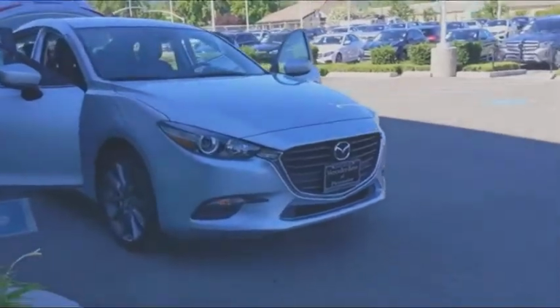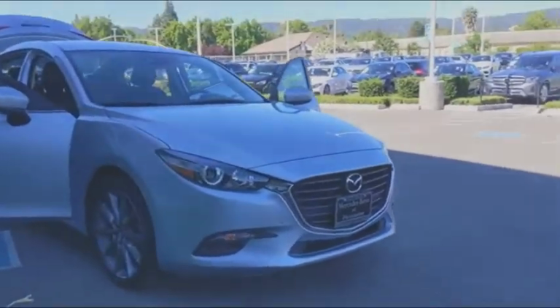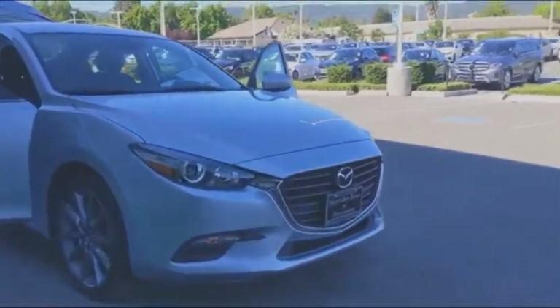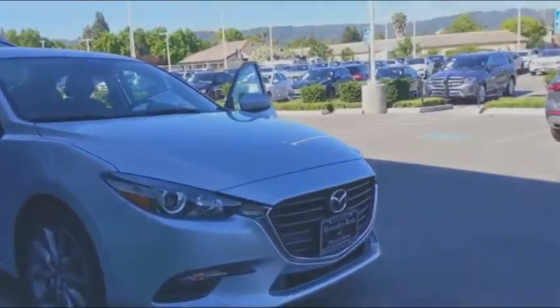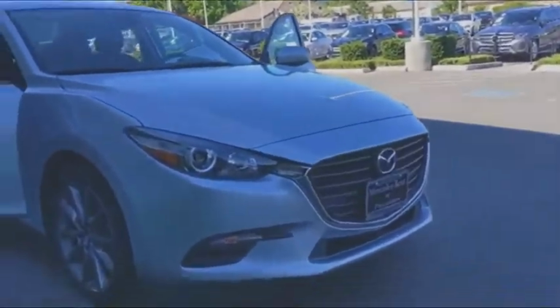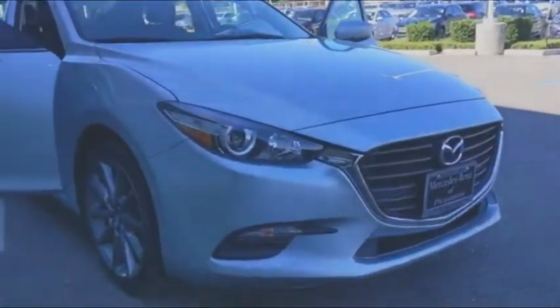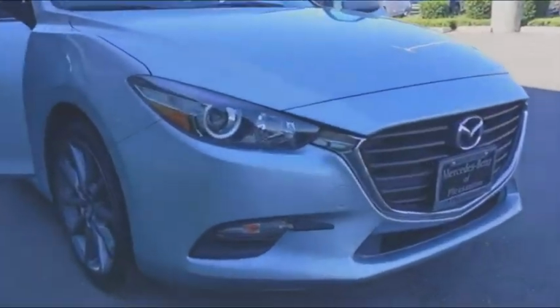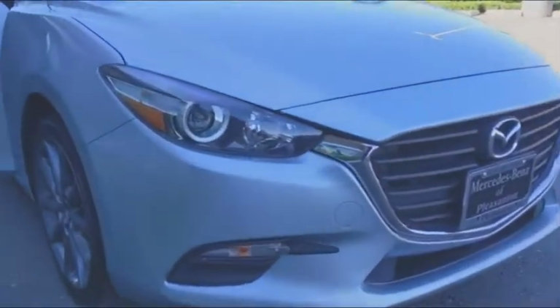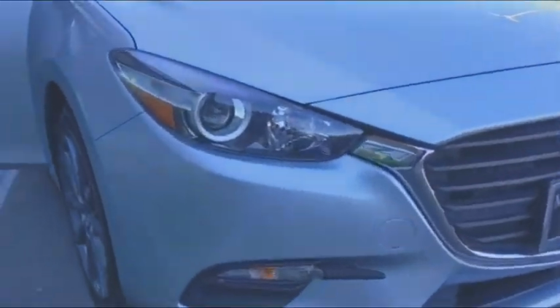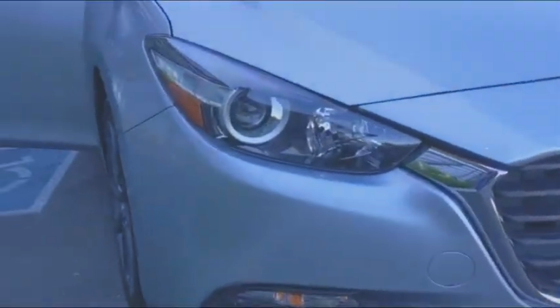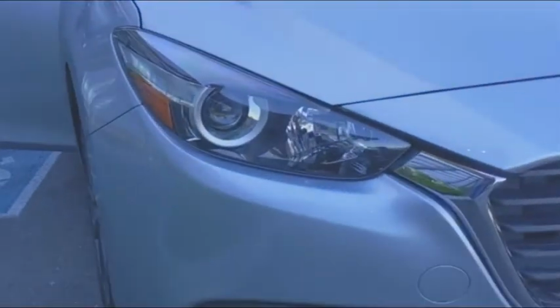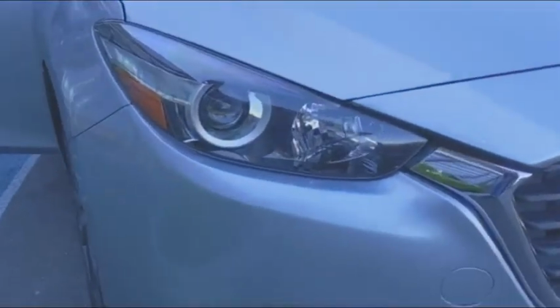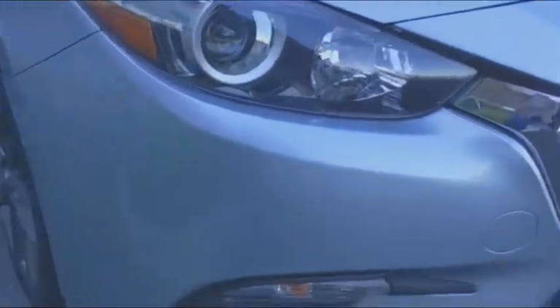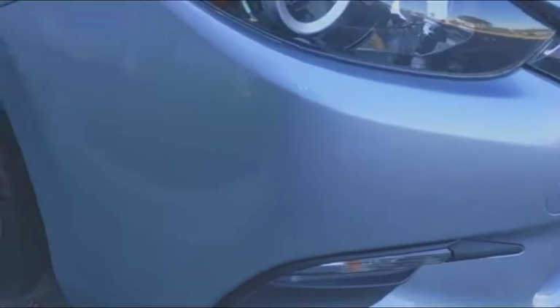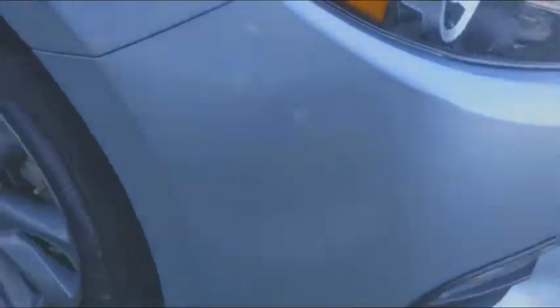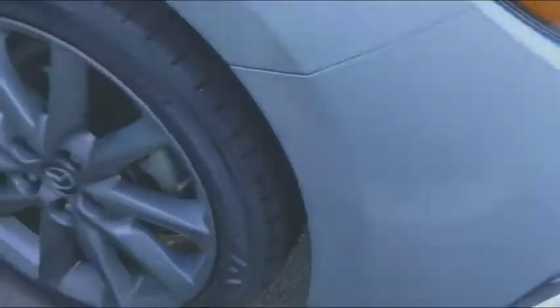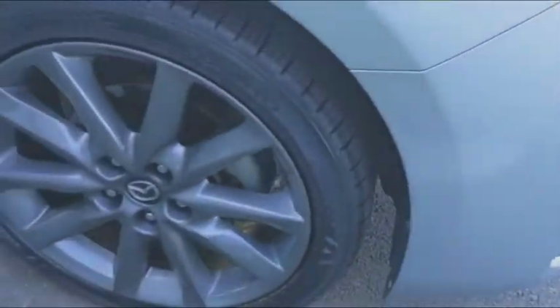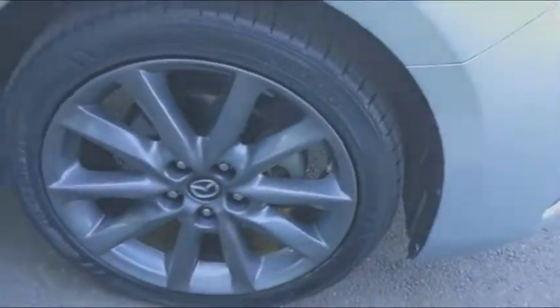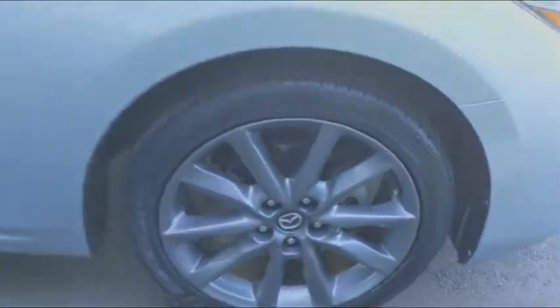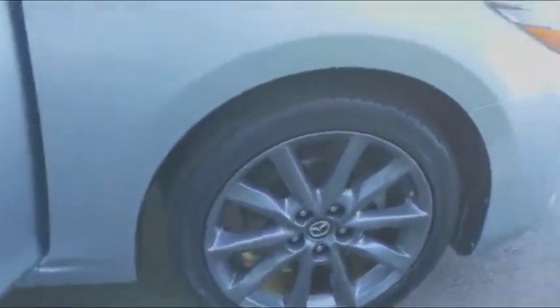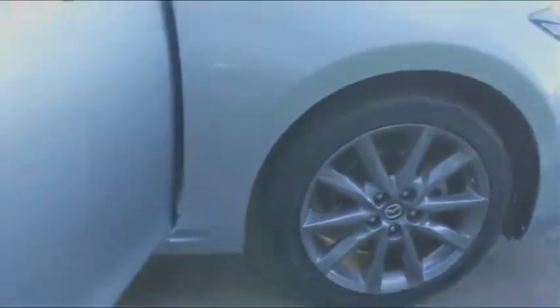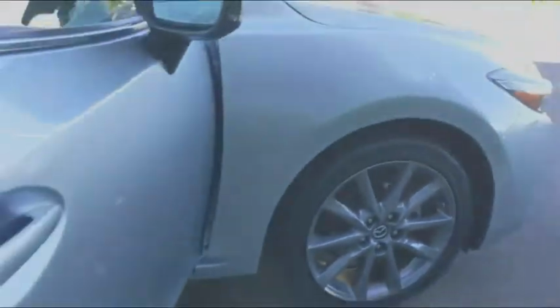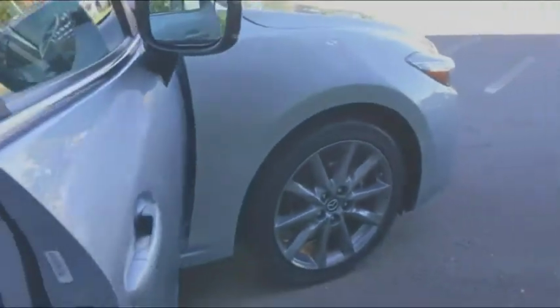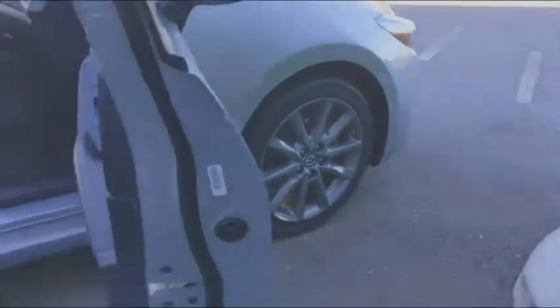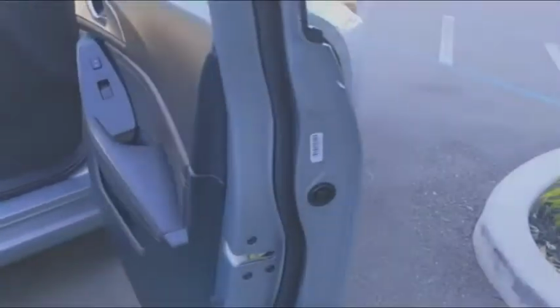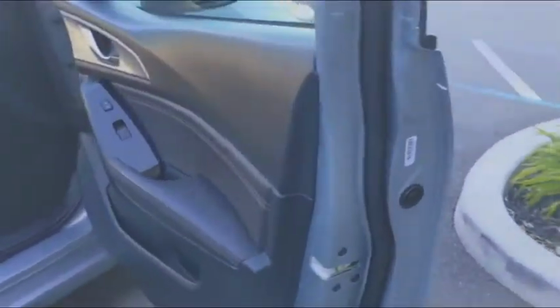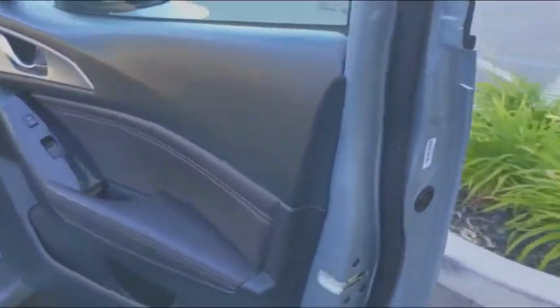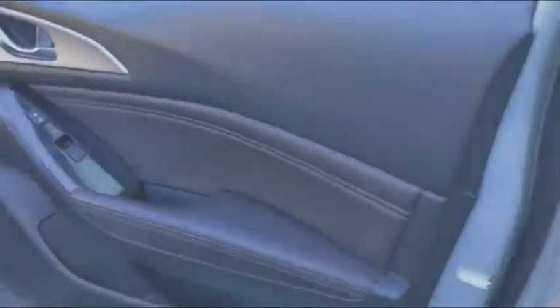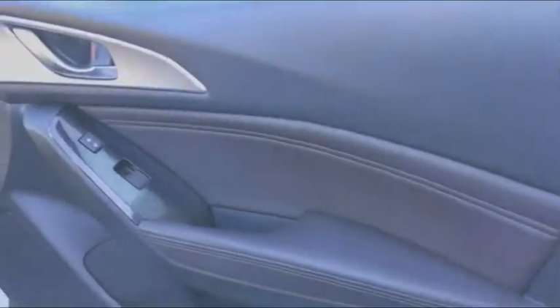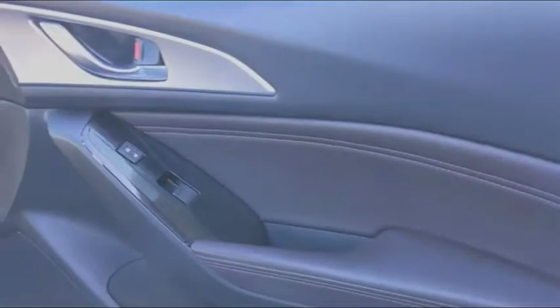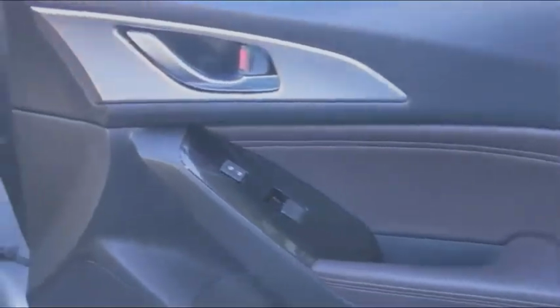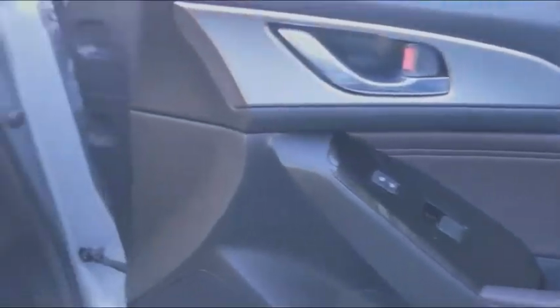Powerful and economical, technologically savvy and boasting top safety features, the Mazda 3 is the total package. This vehicle has less than 70,000 miles.